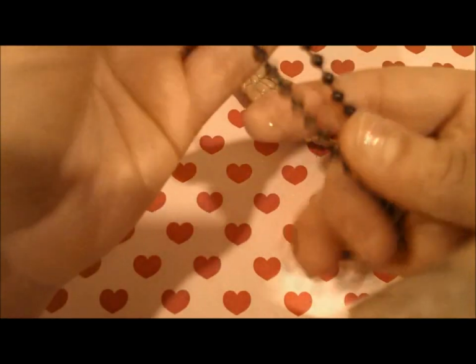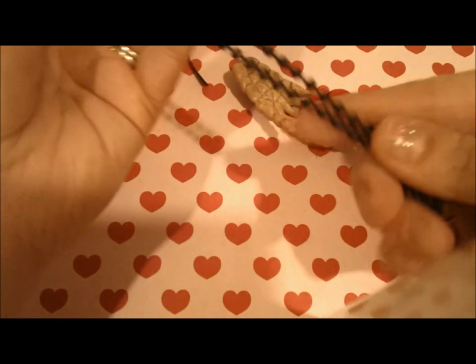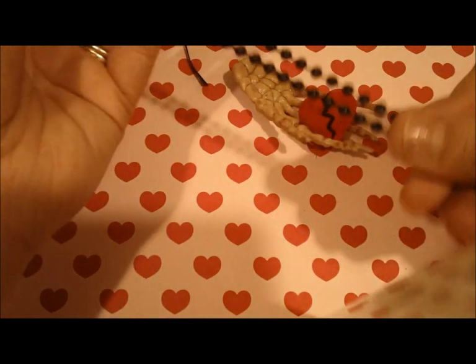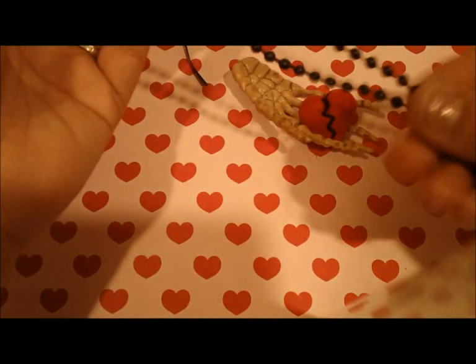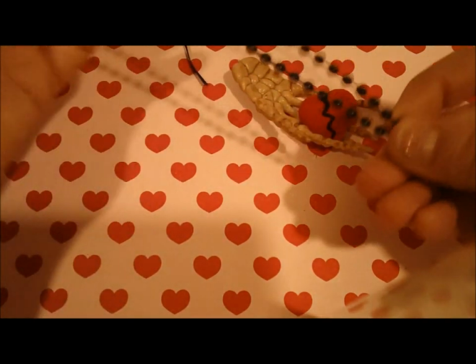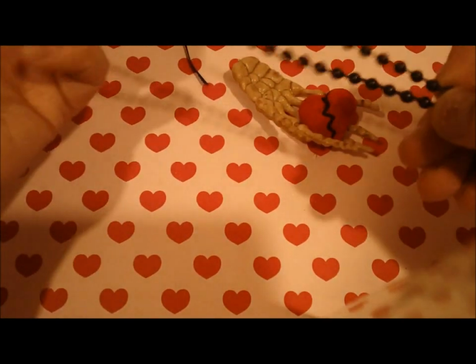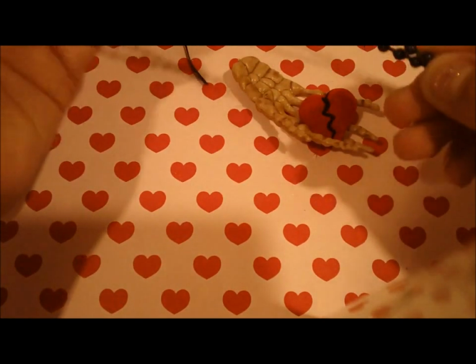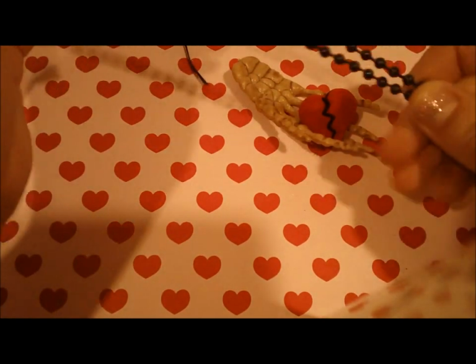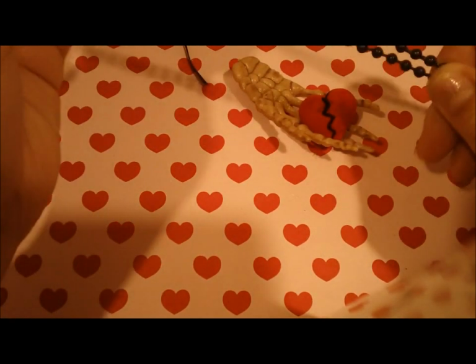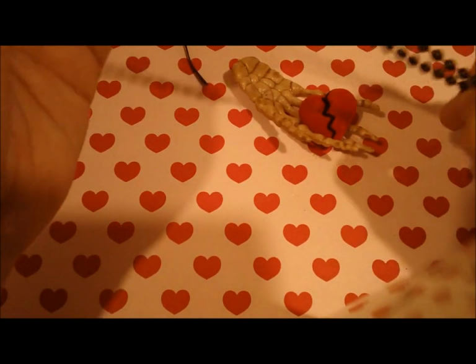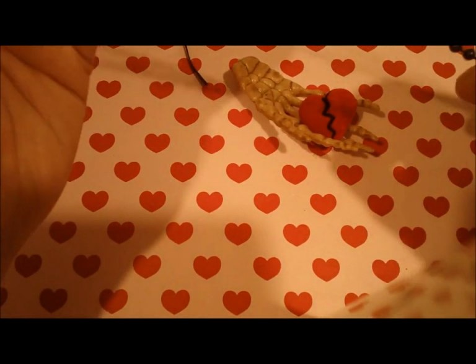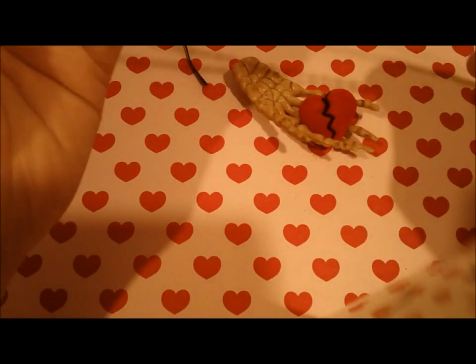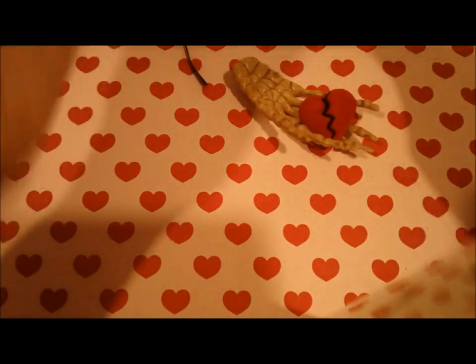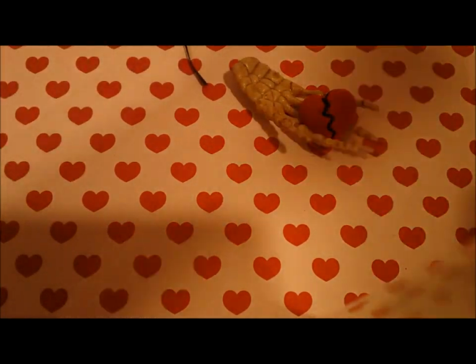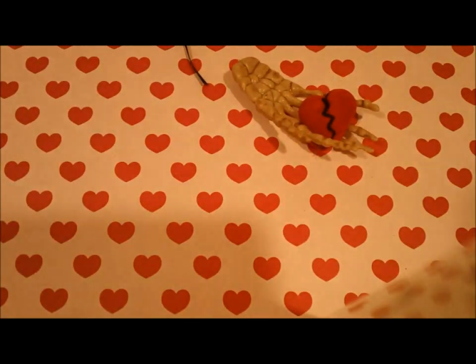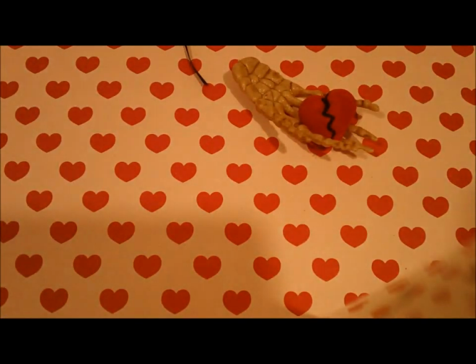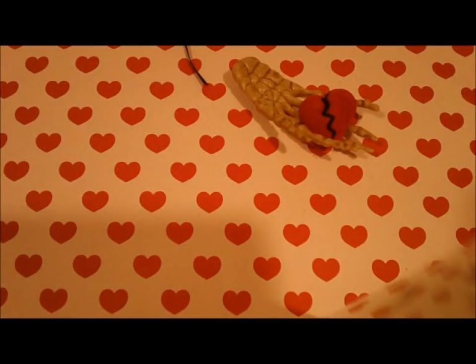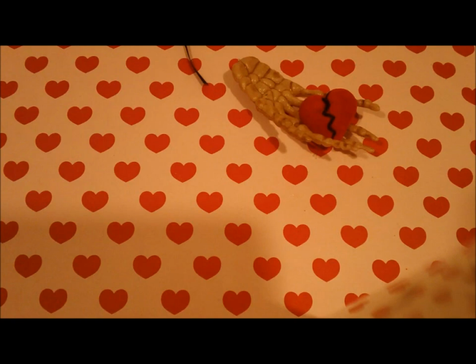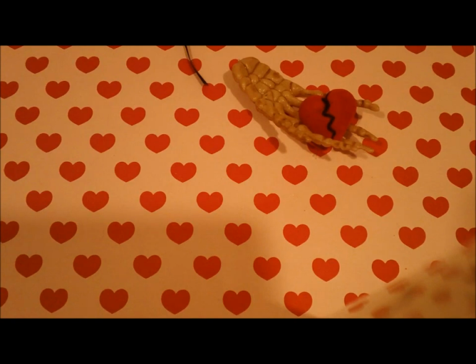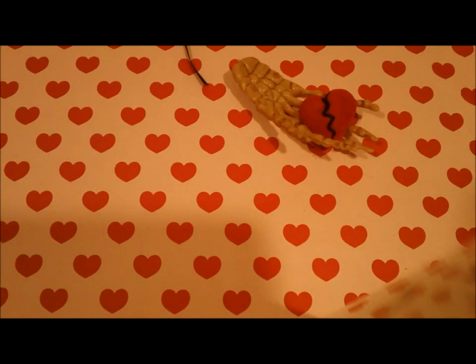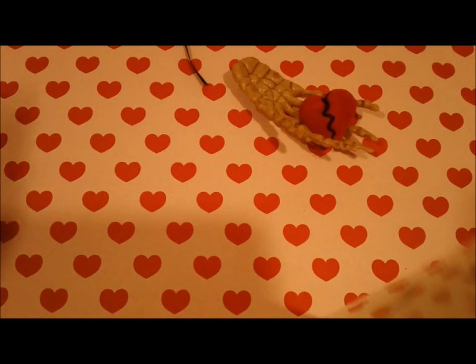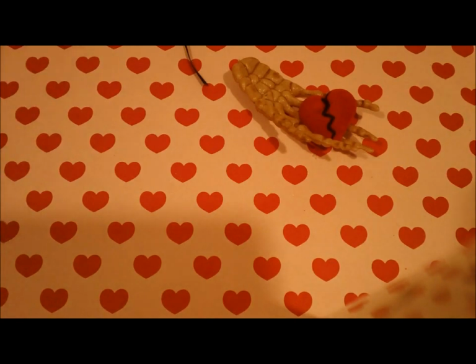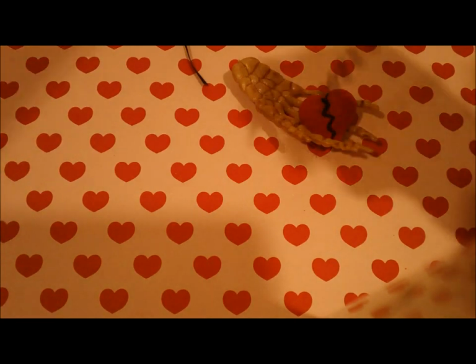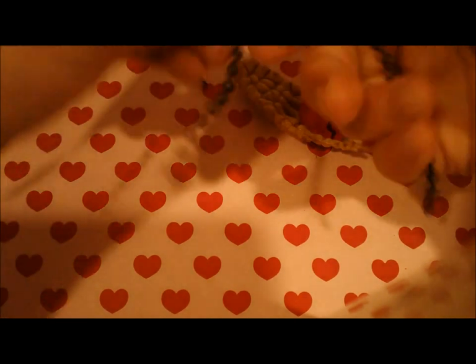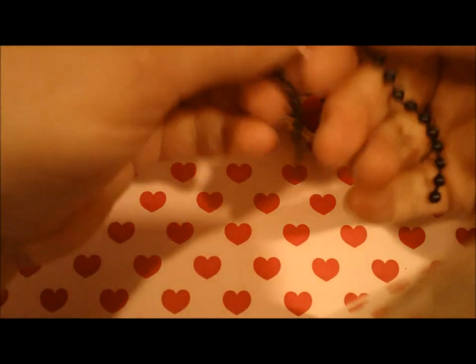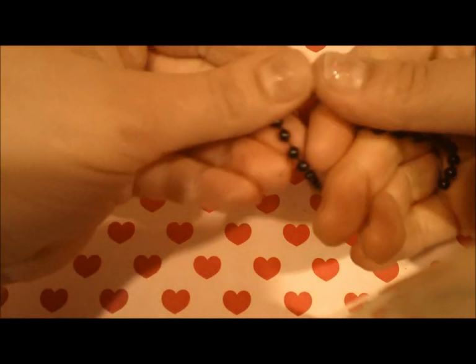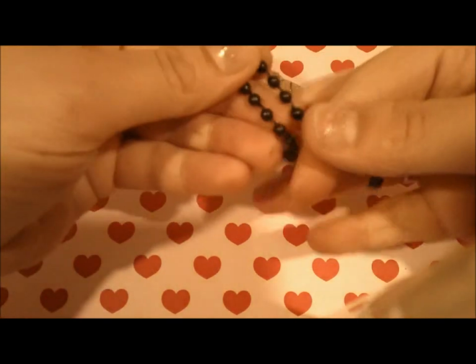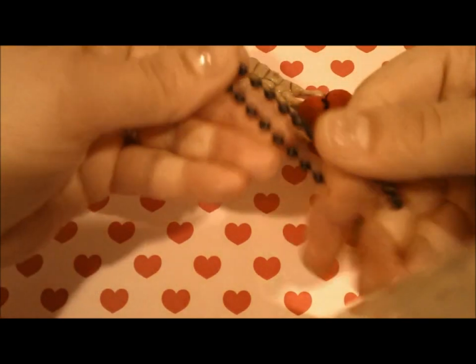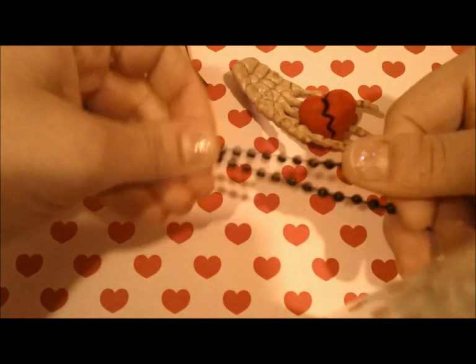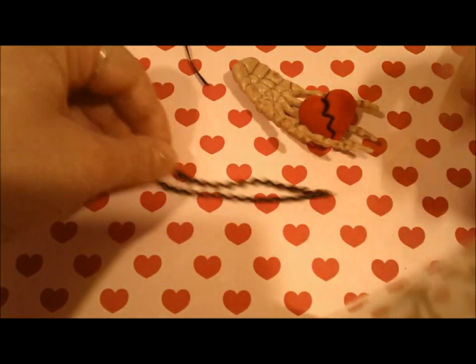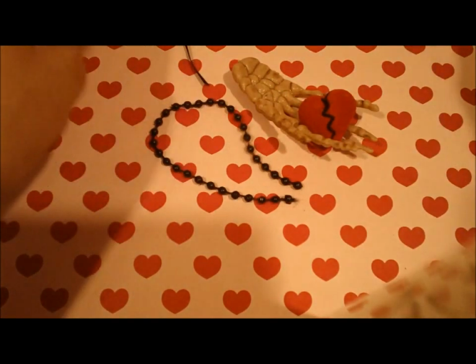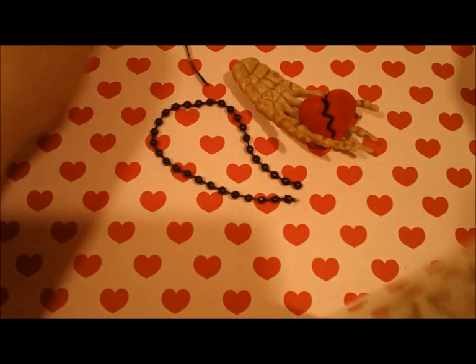These beads are a bit big so I'm going to have to trim this later, or you can leave it long — it's really truly up to you. I decided to break mine down a little bit.